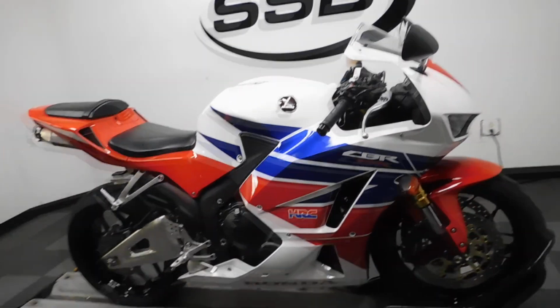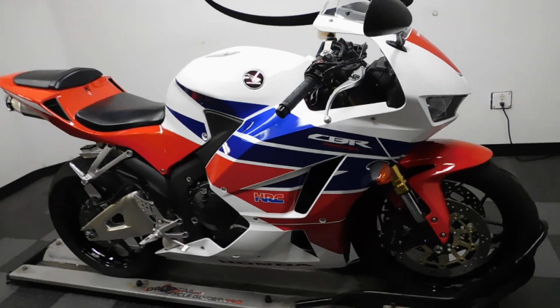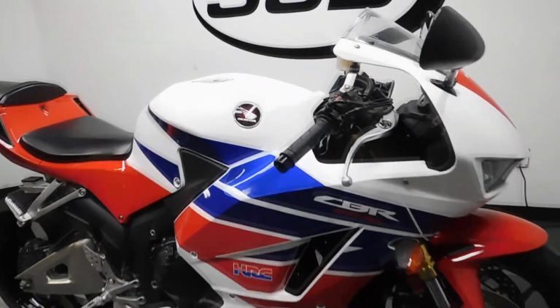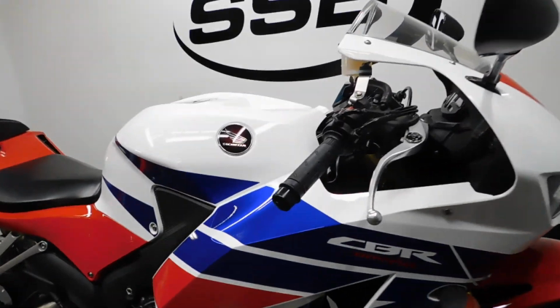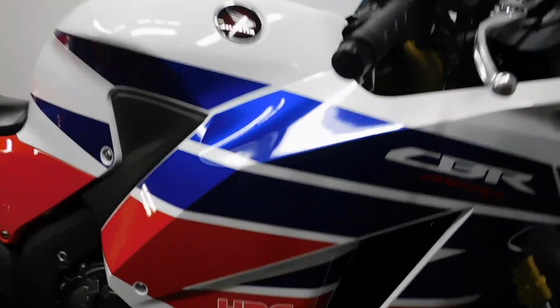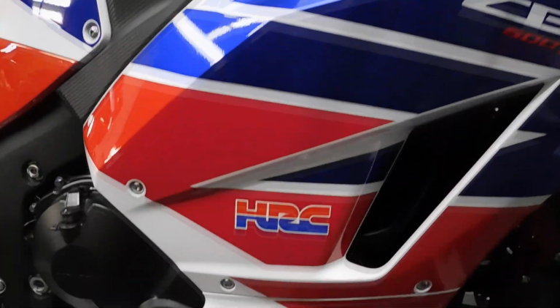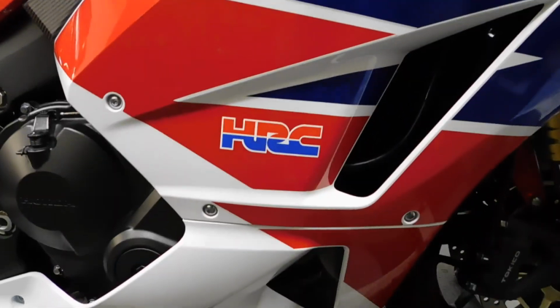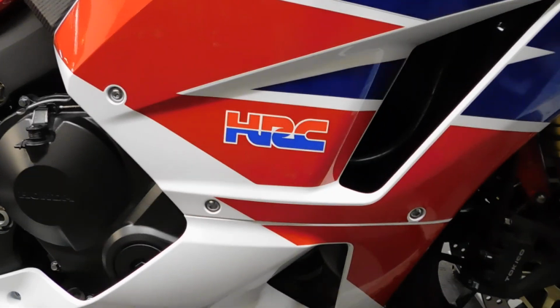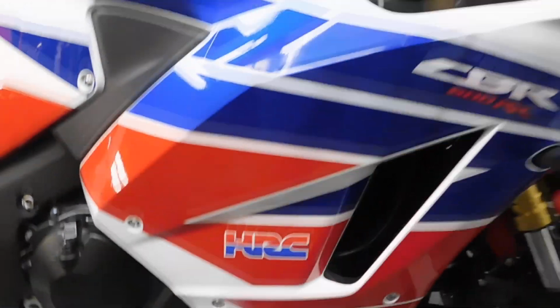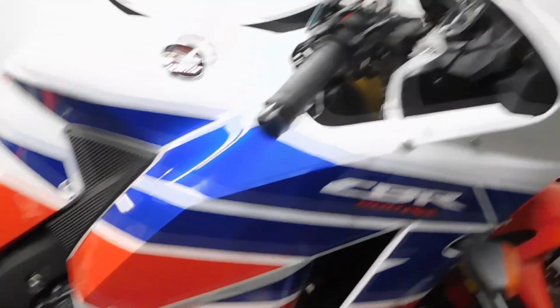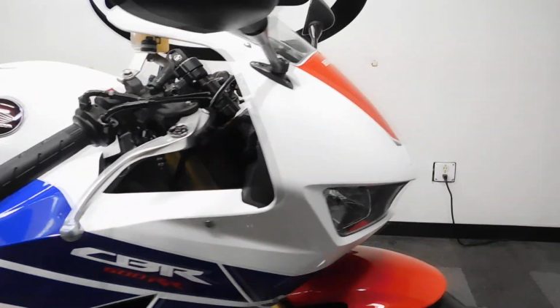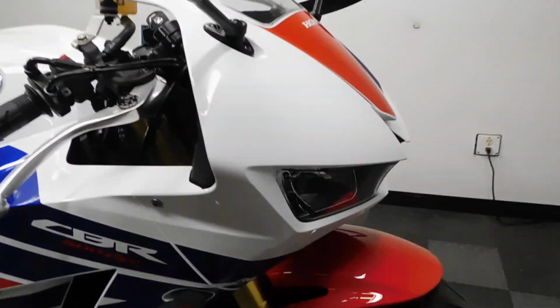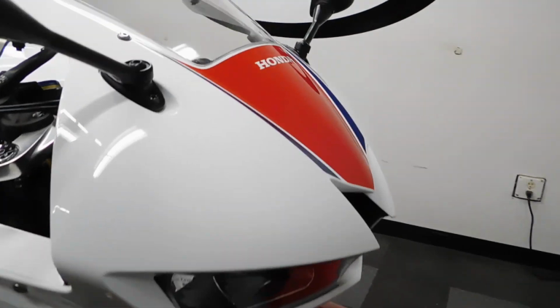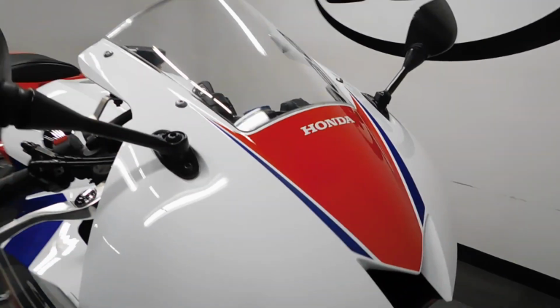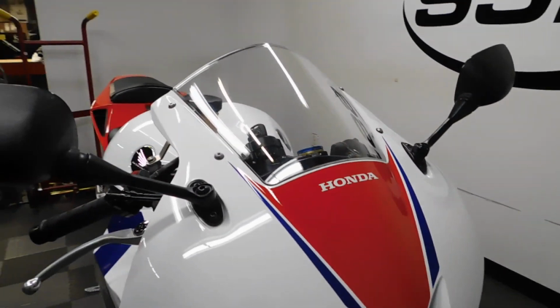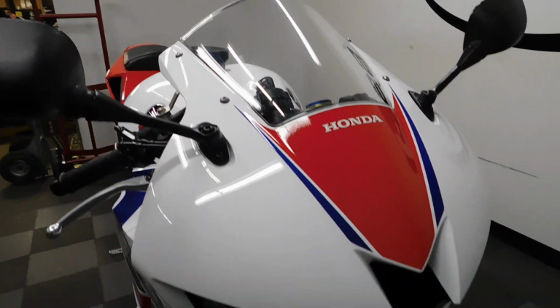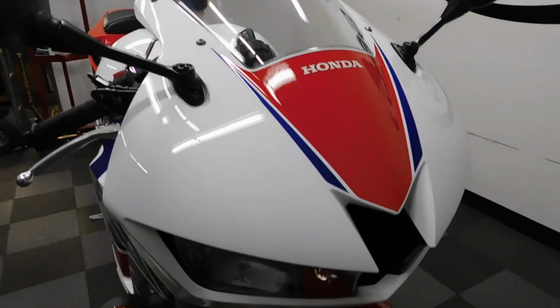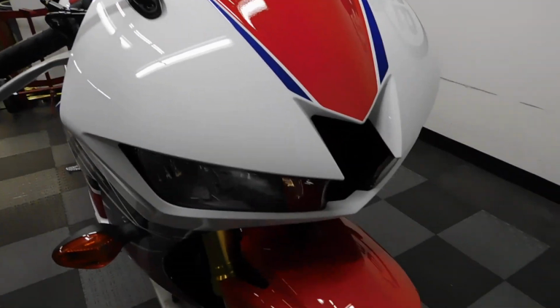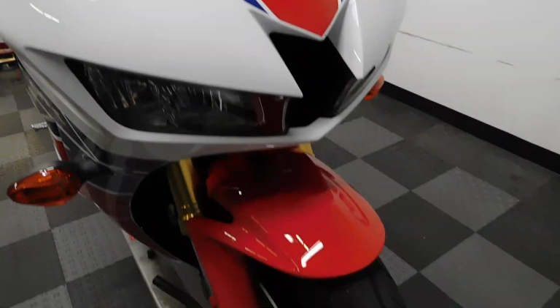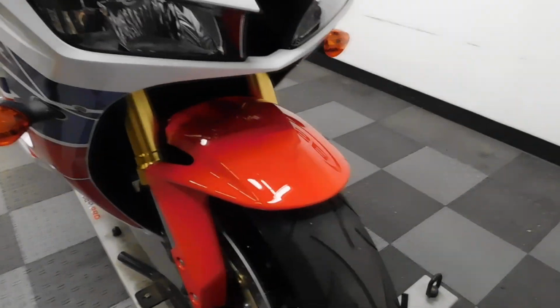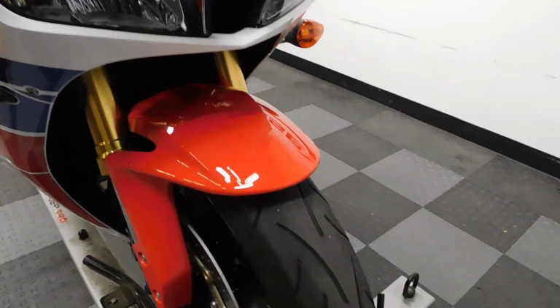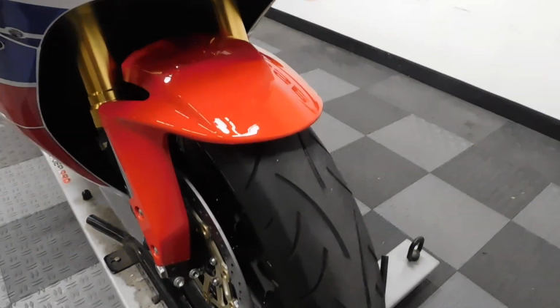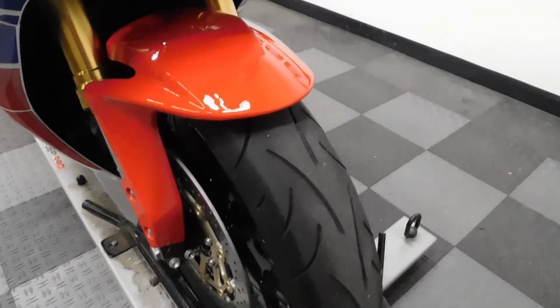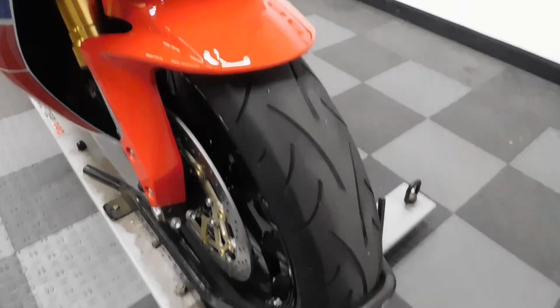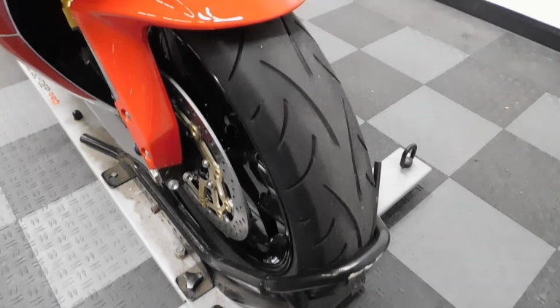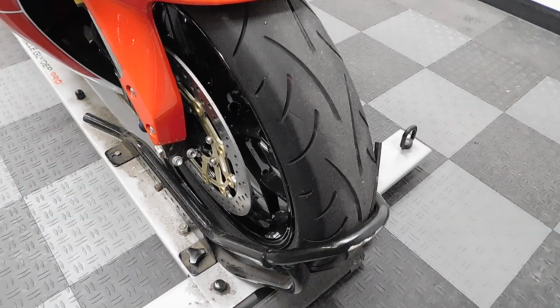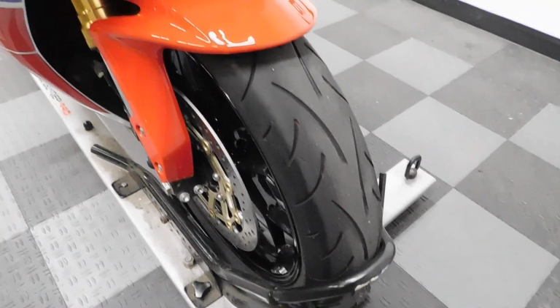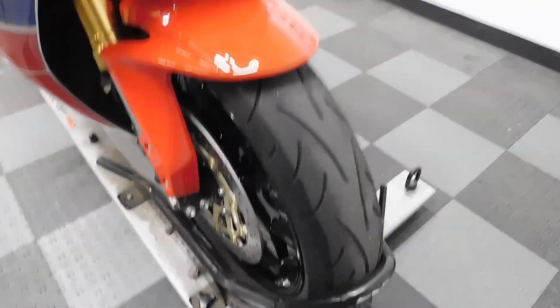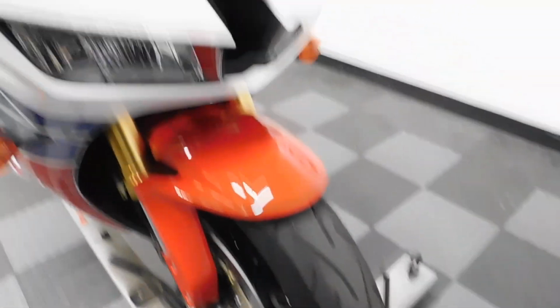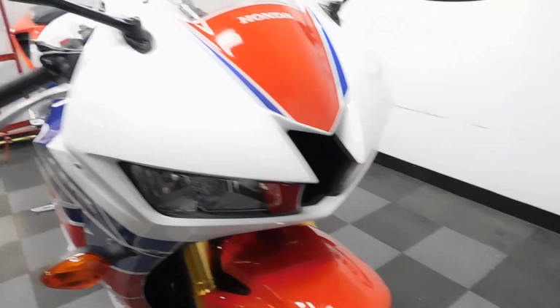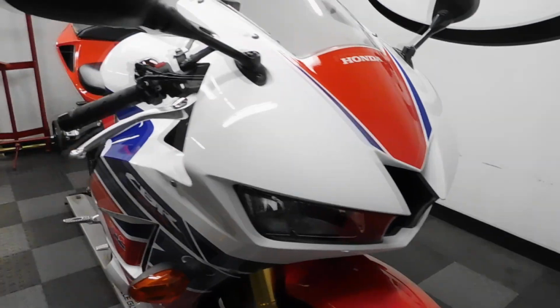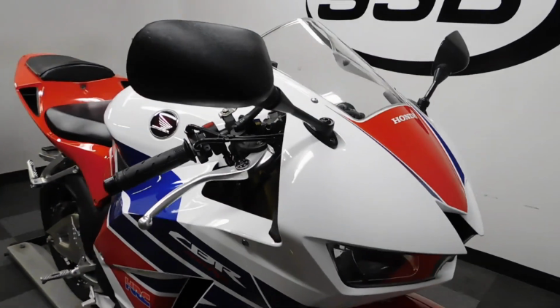Like I said, this is an HRC edition. The tires don't look bad, but we're going to let service make a determination on whether they need to be replaced or not.